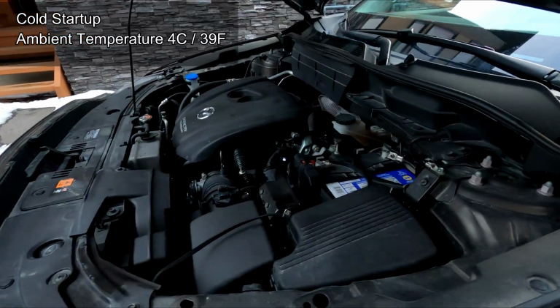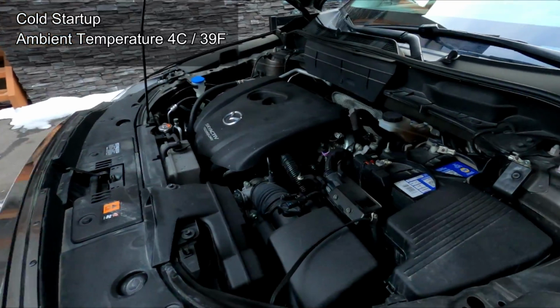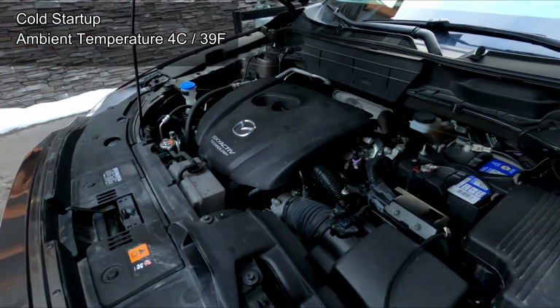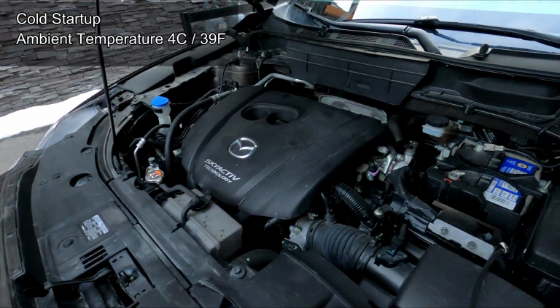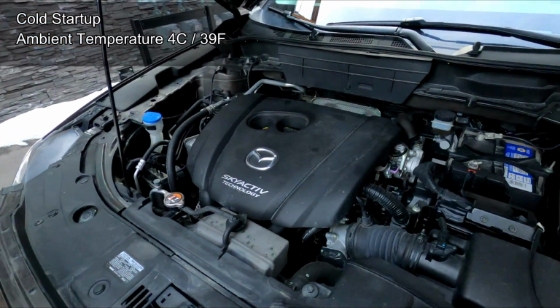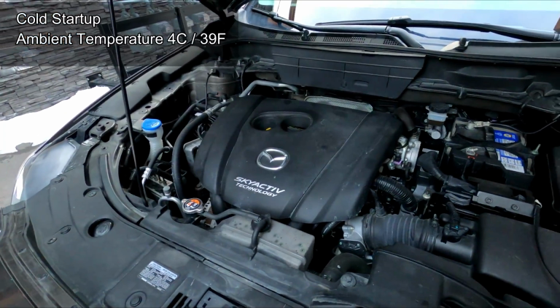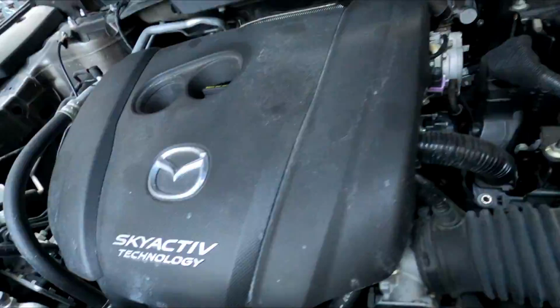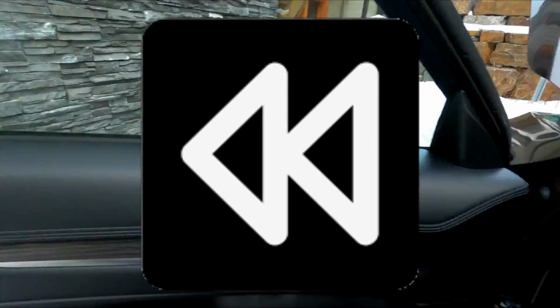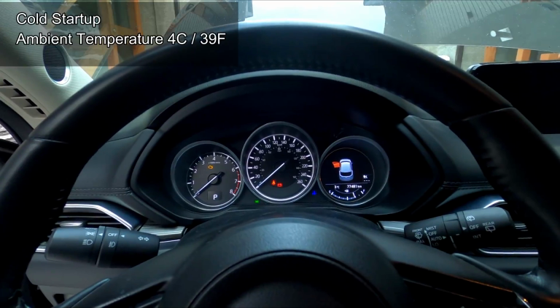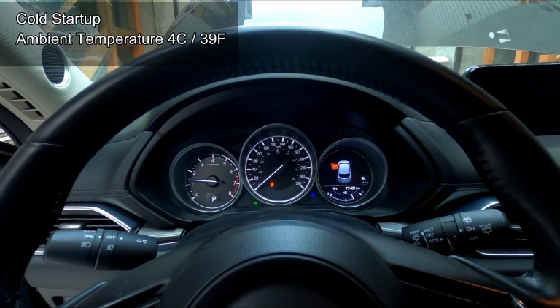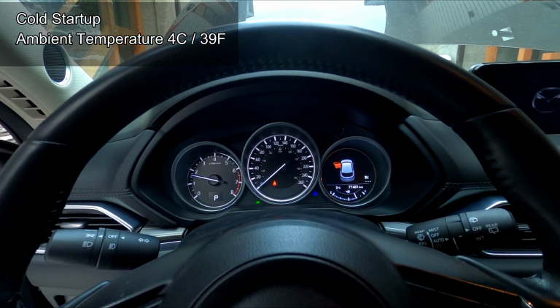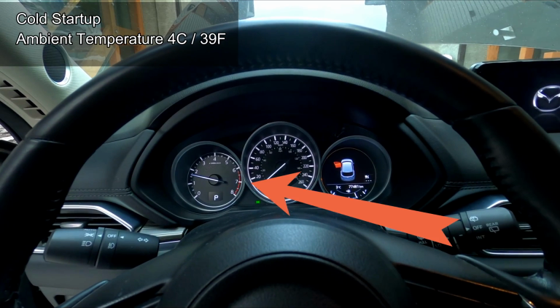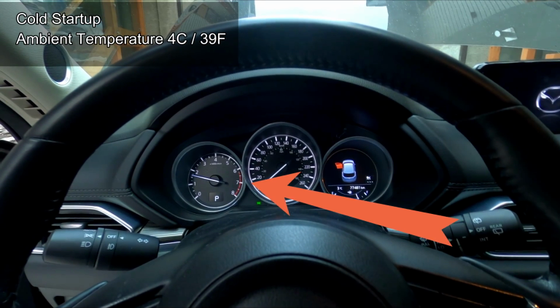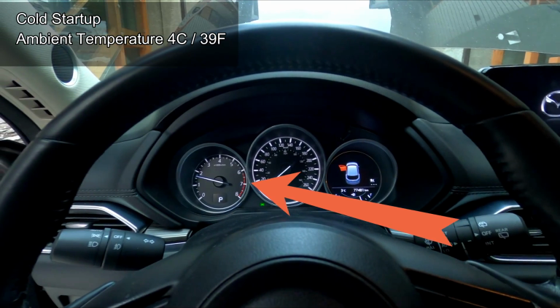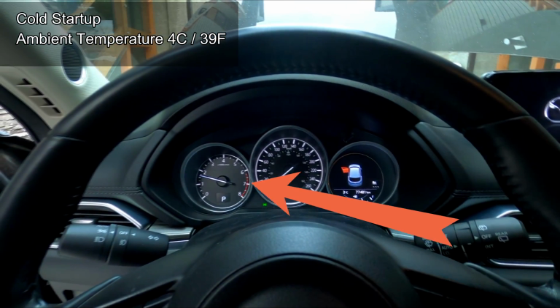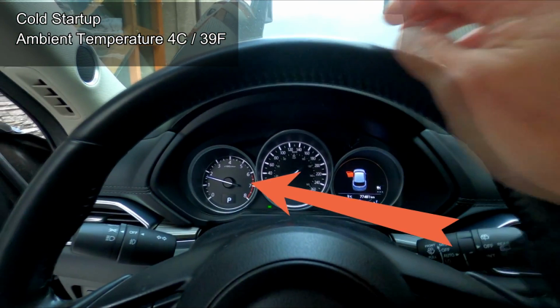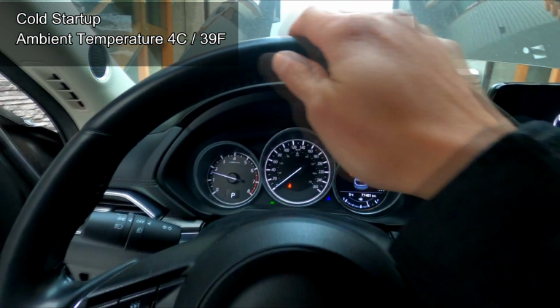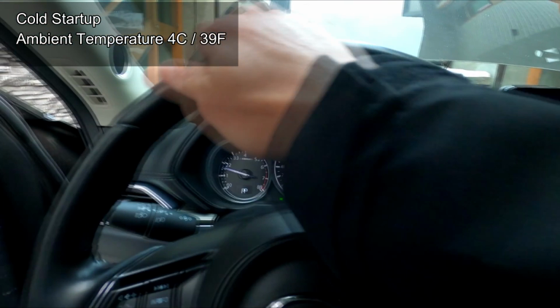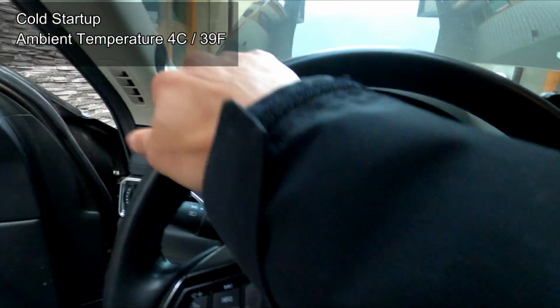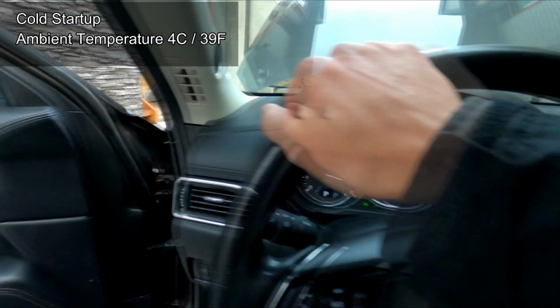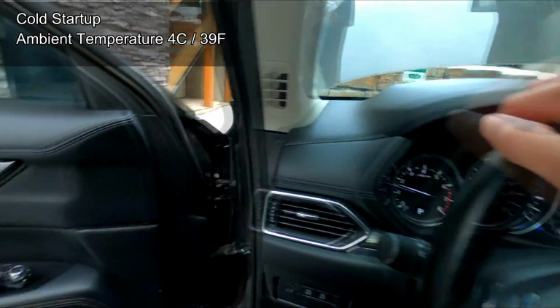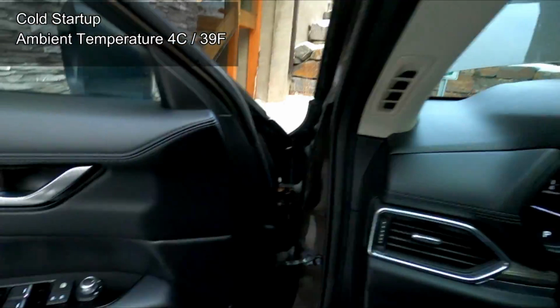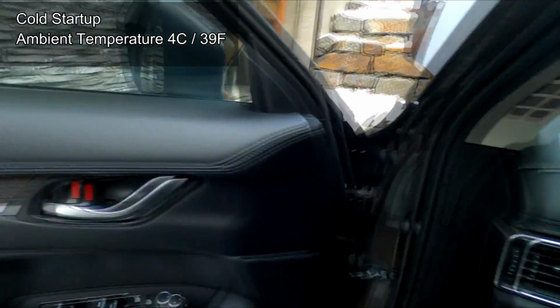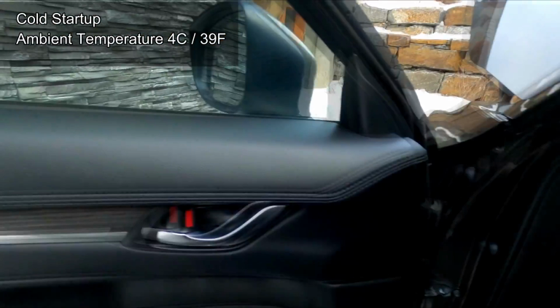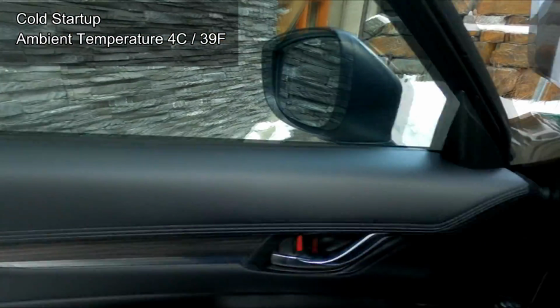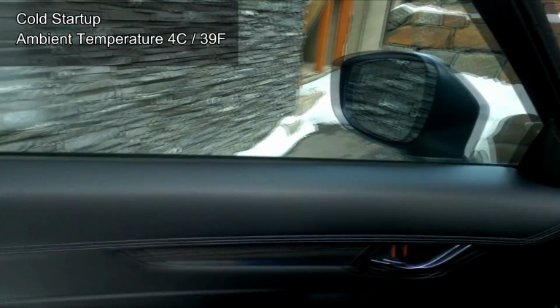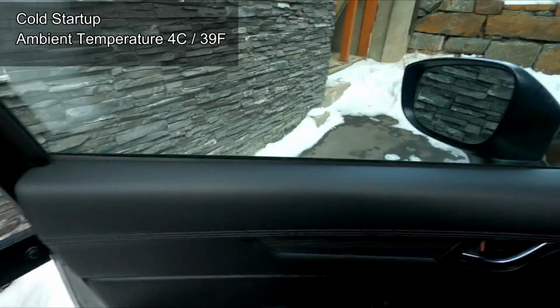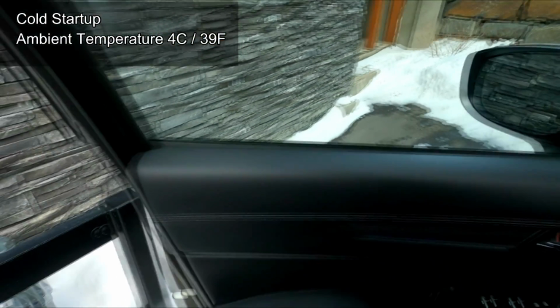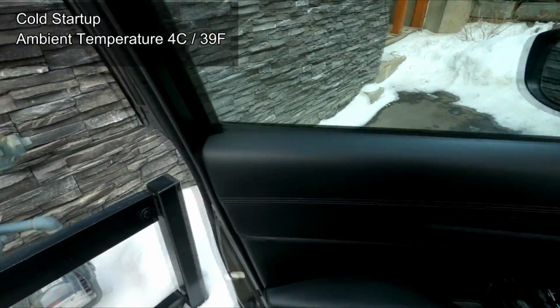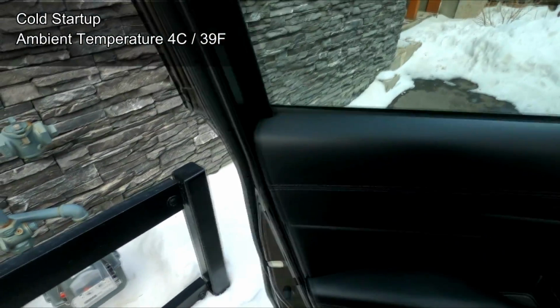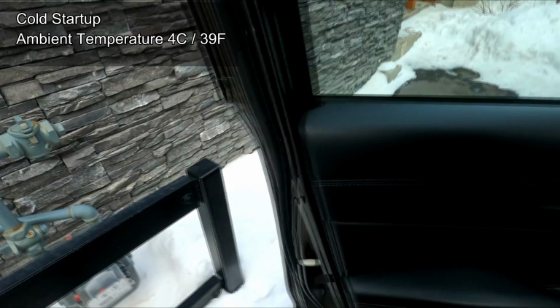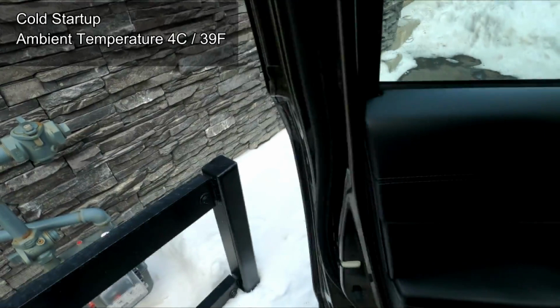So what the heck is going on? Firstly, when you start up your vehicle when it's cold, what happens is the engine speed is going to run a little bit faster. That's just to warm up your engine faster and also the fluids along with it.